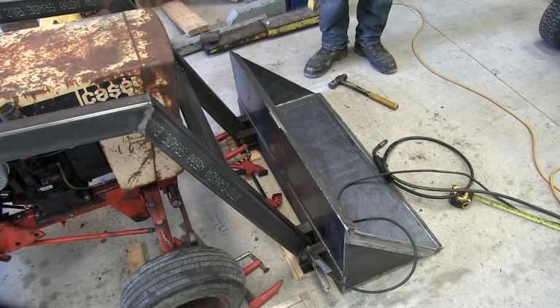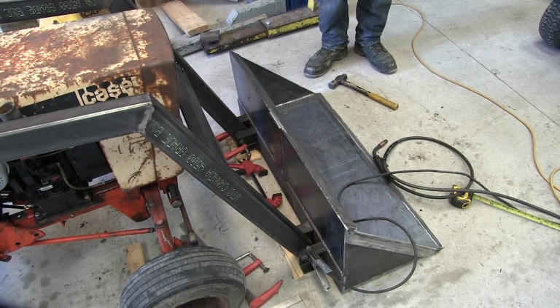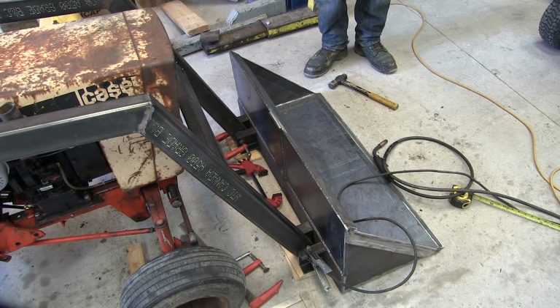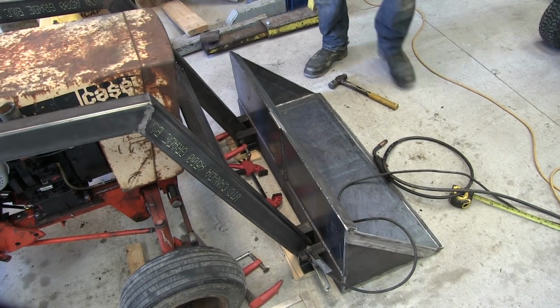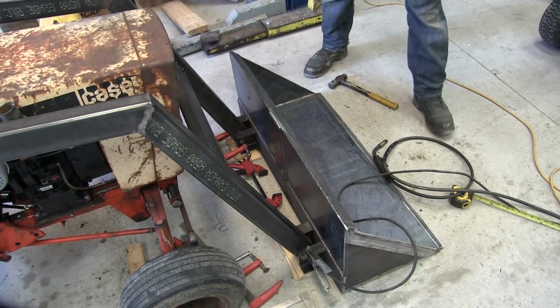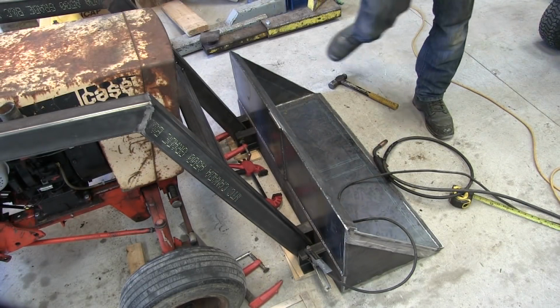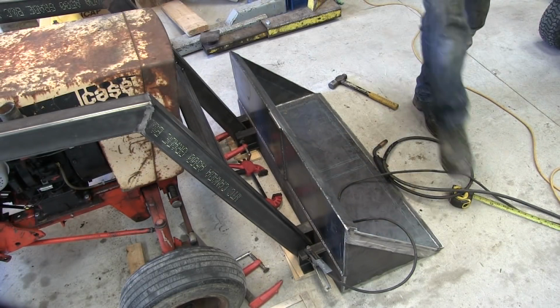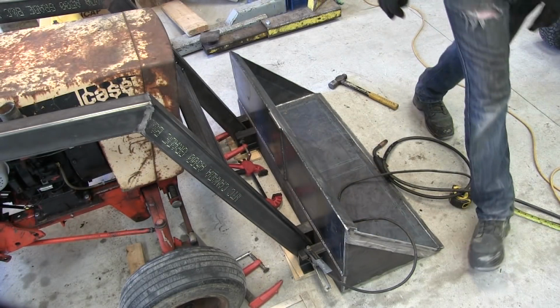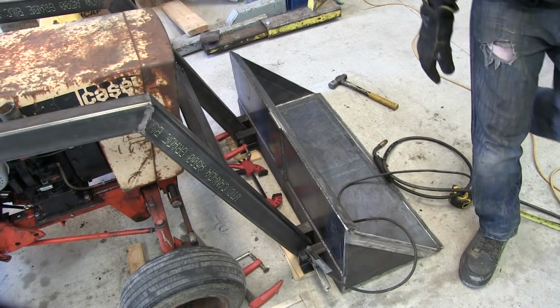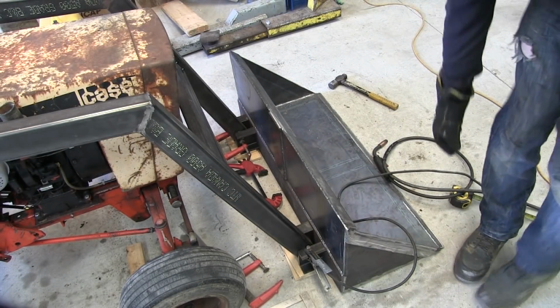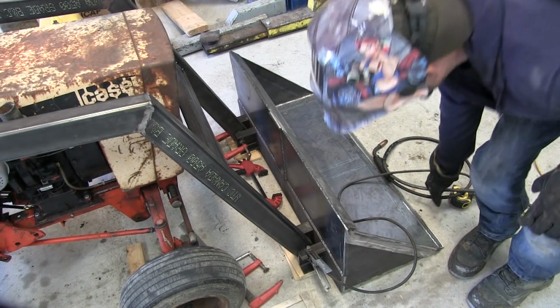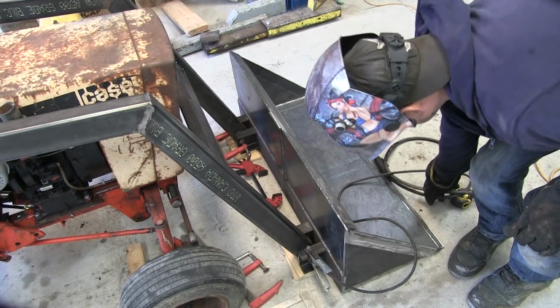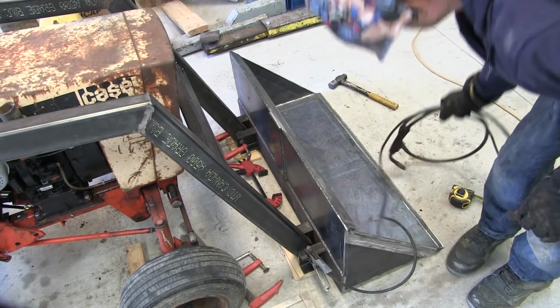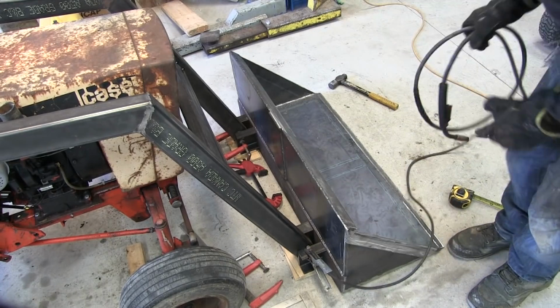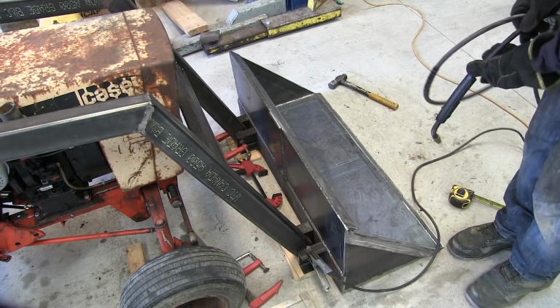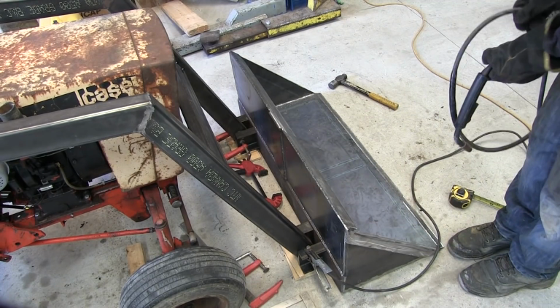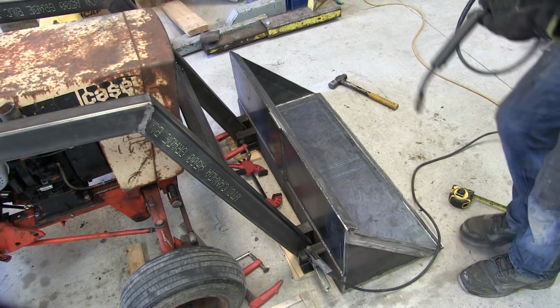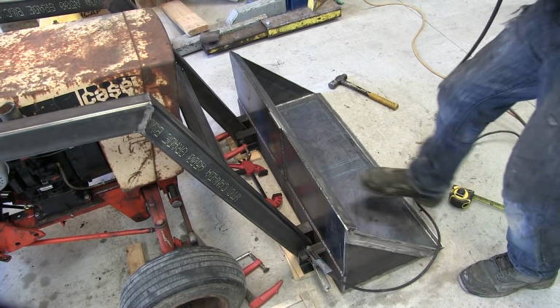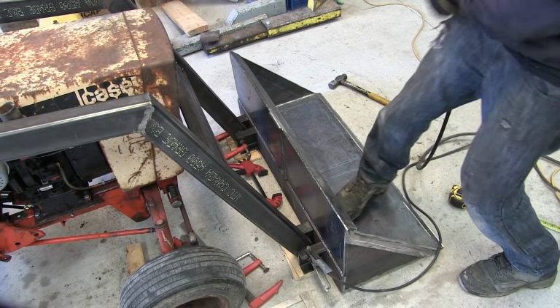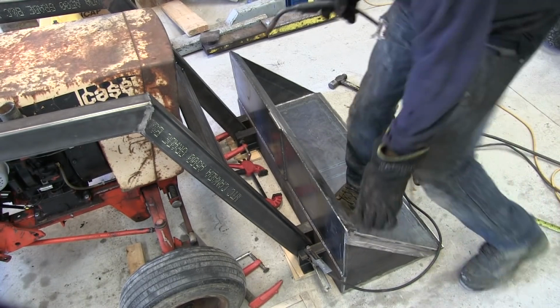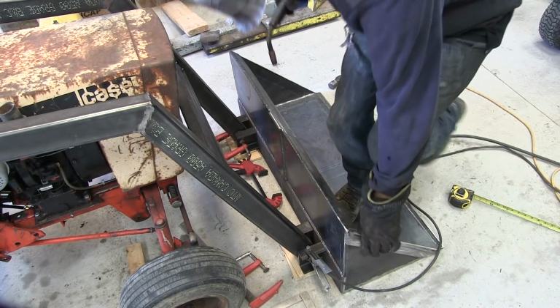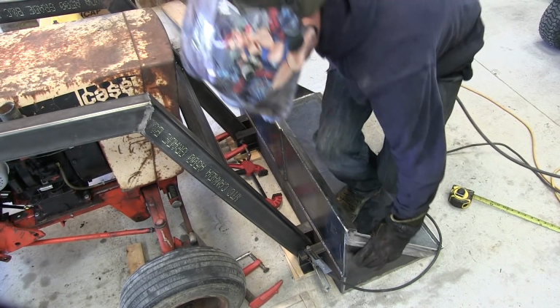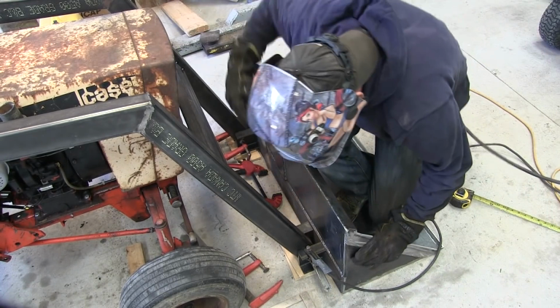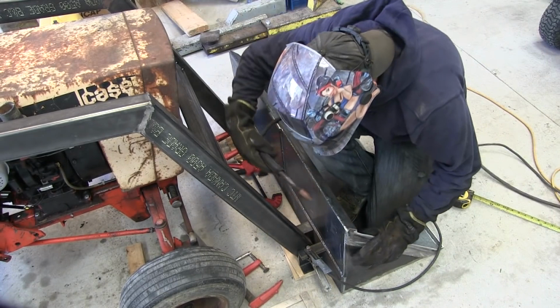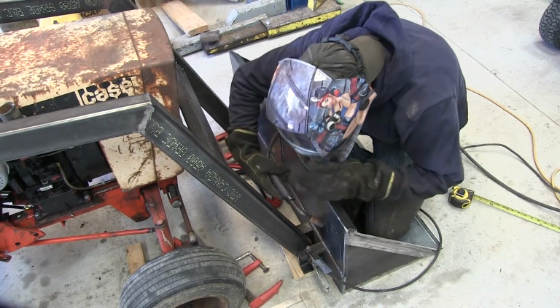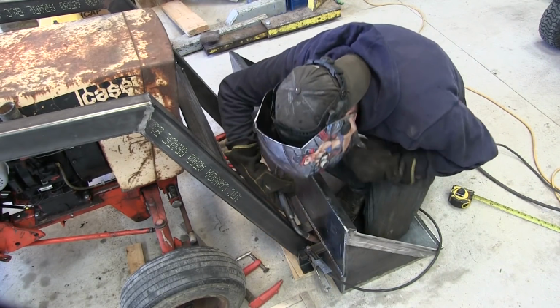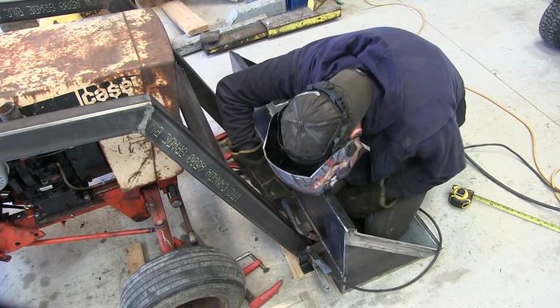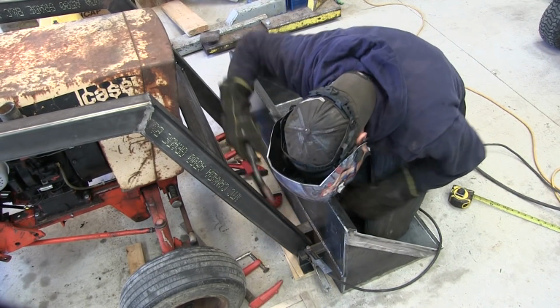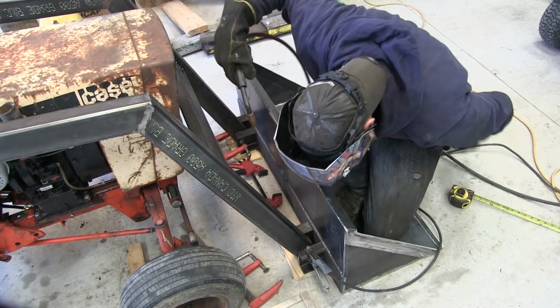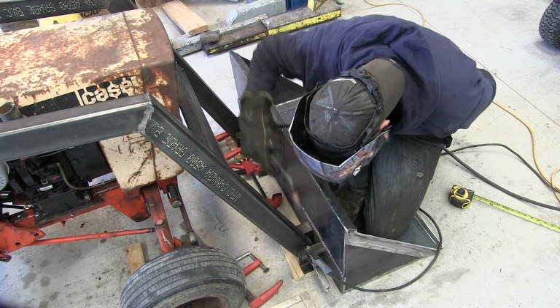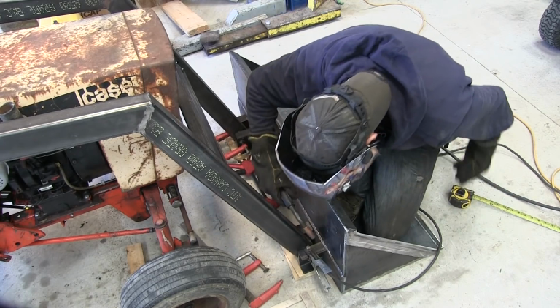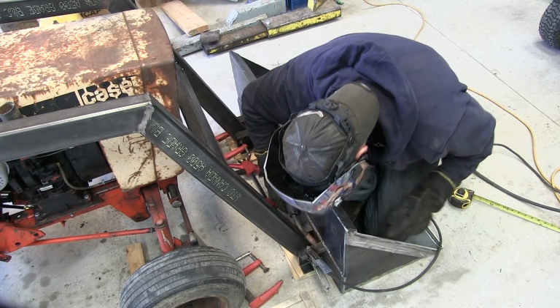Welcome back to the shop. In this episode we're going to finish up the bucket pivots, reinforce the loader arms, and add supports for the loader arm uprights.